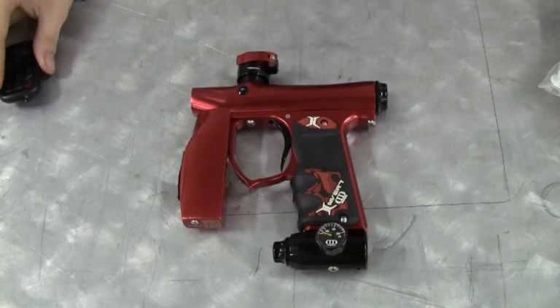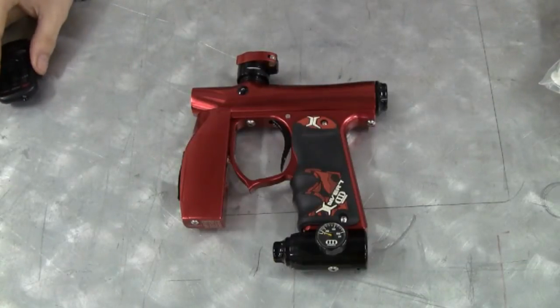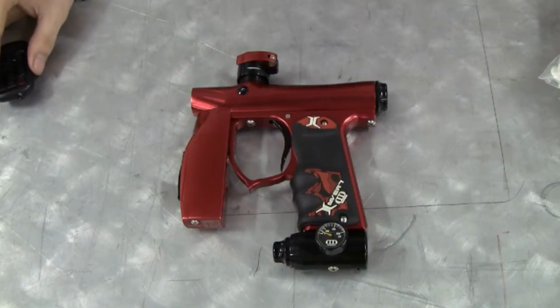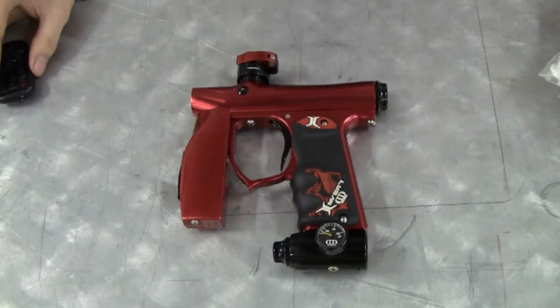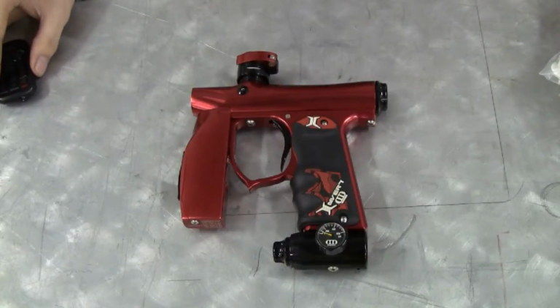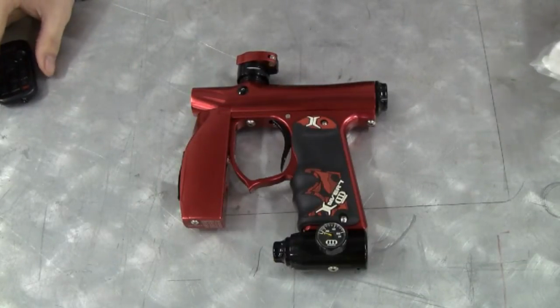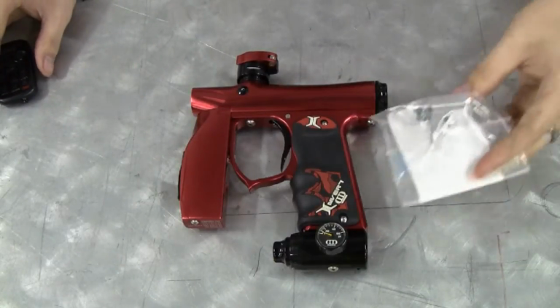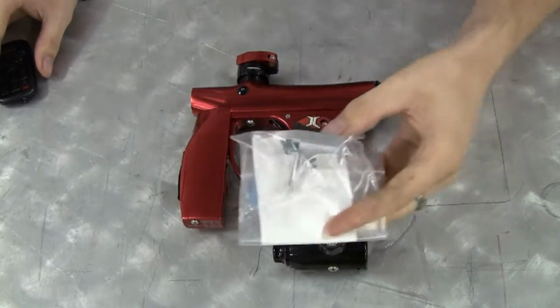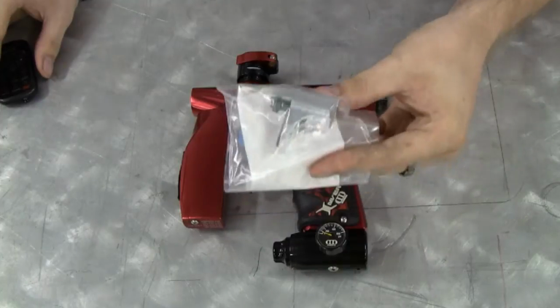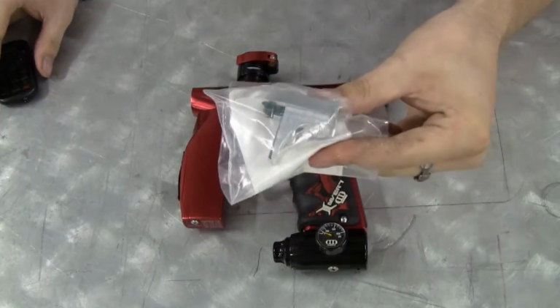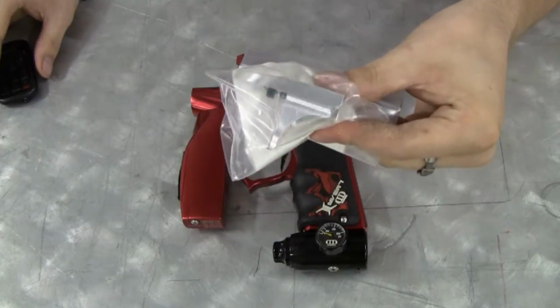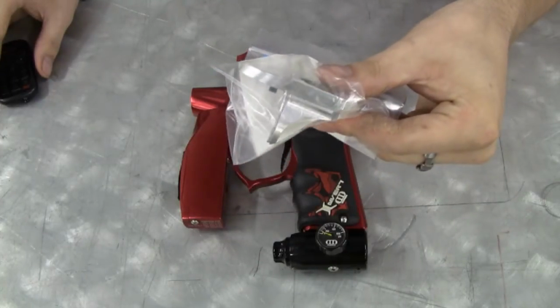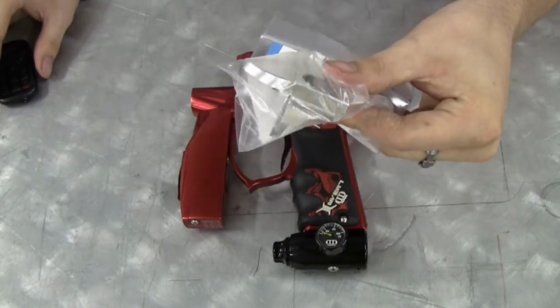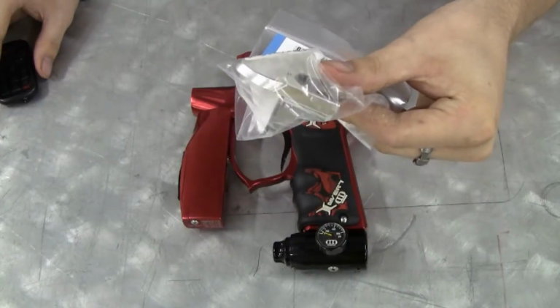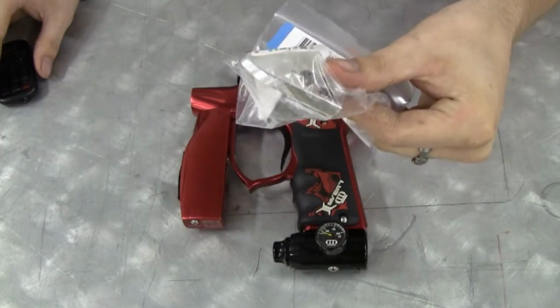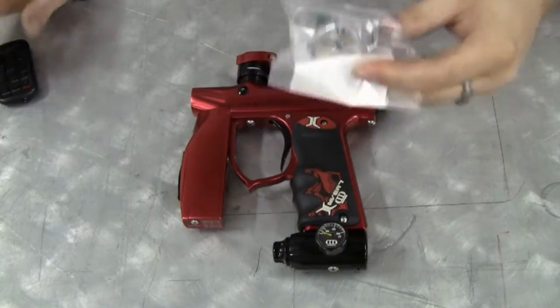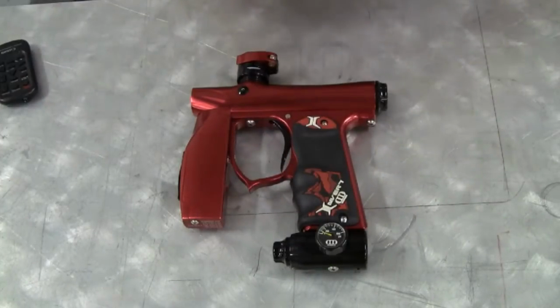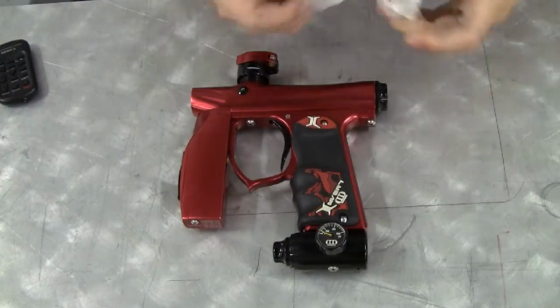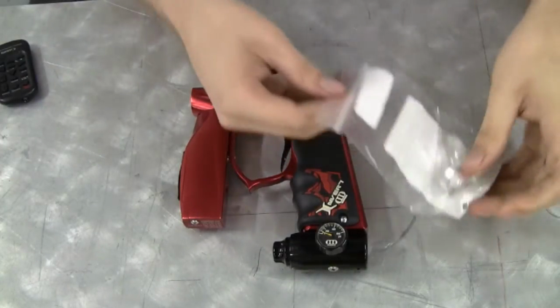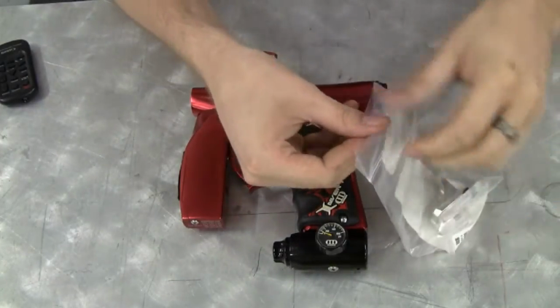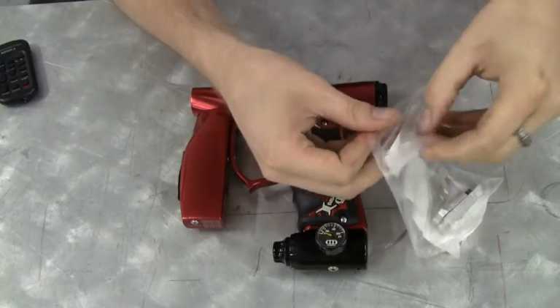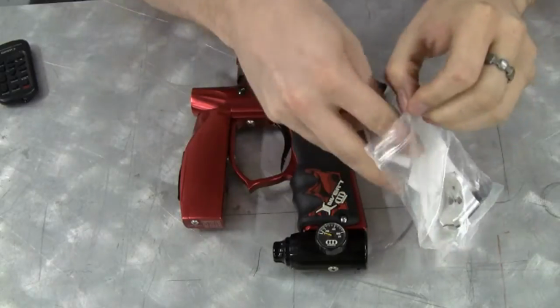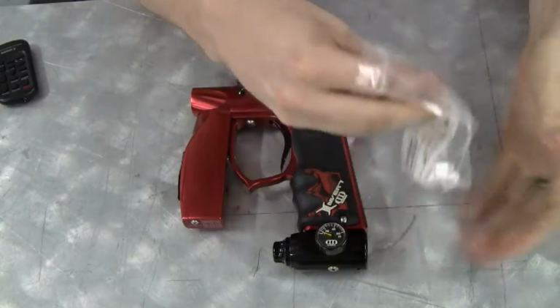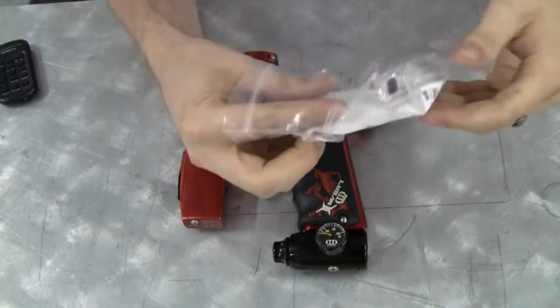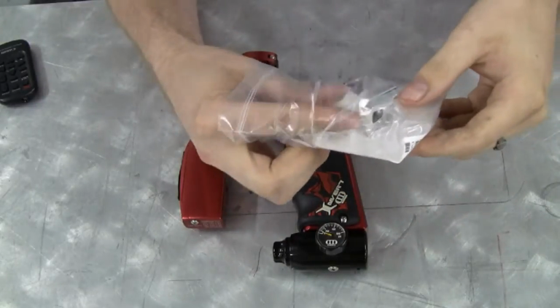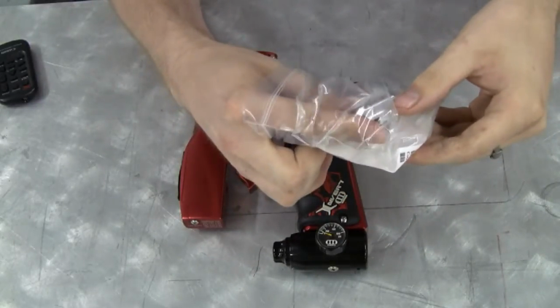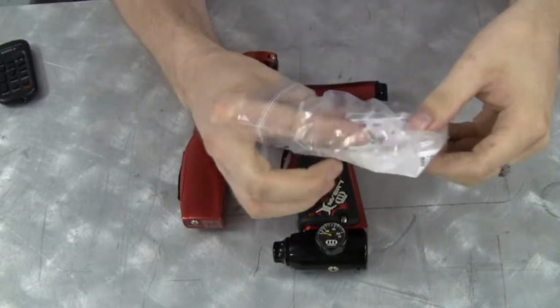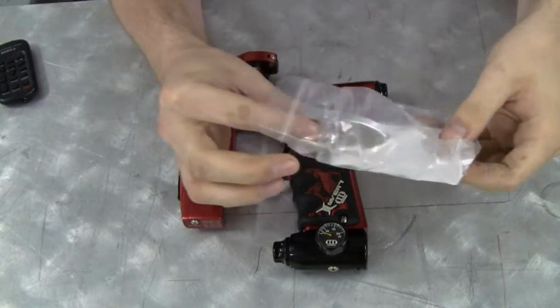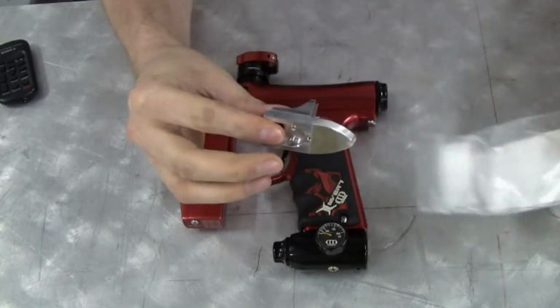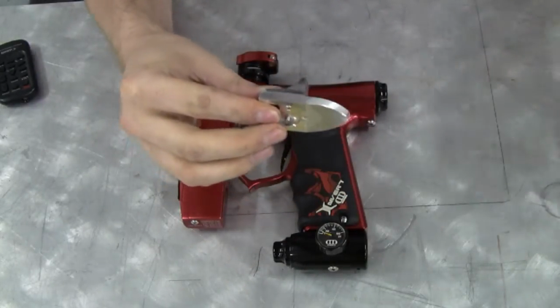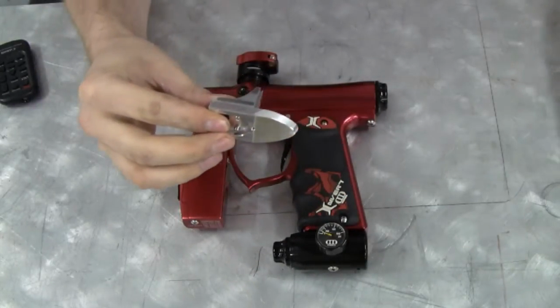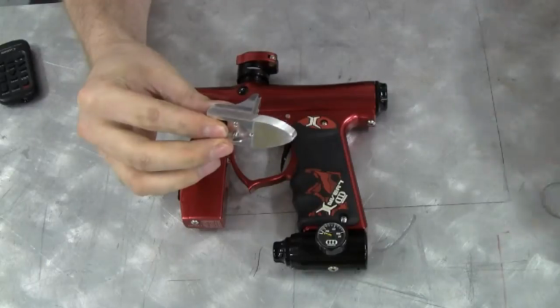Hi, this is Andy from NewMec Products. I'm going to be demonstrating the installation of the Invert Mini Foregrip Extender. This is a pretty easy thing to install, but there's a lot of different steps. It's different from working the stock part, so I'm making this video to help.